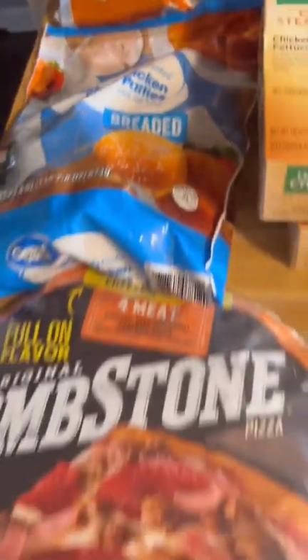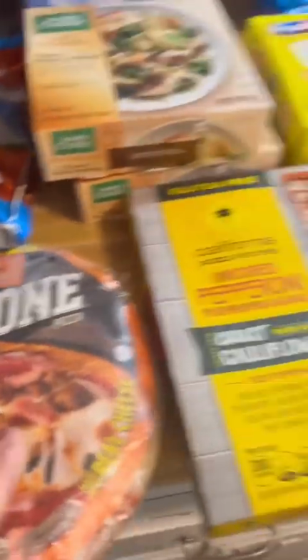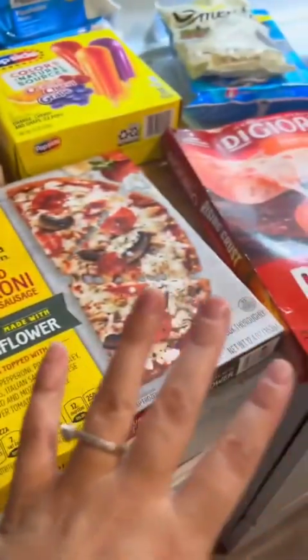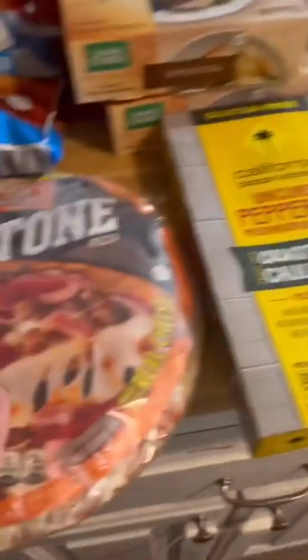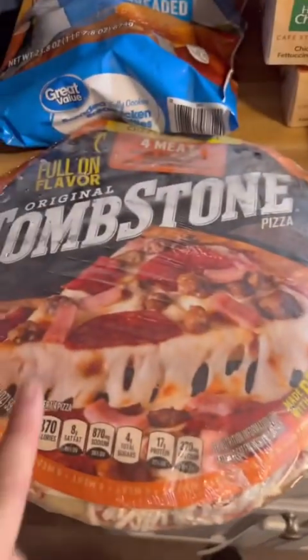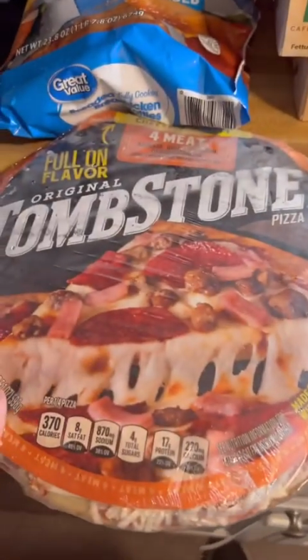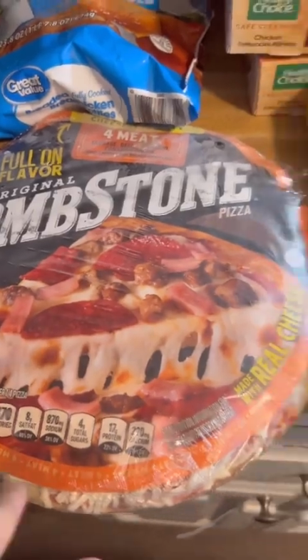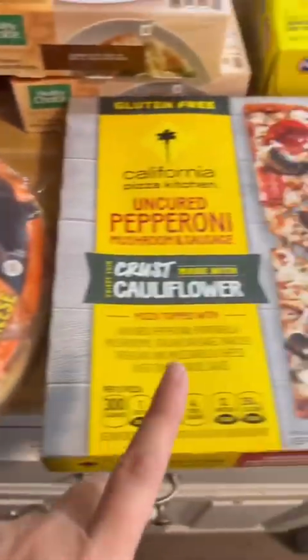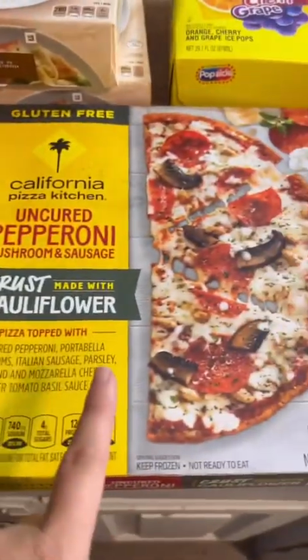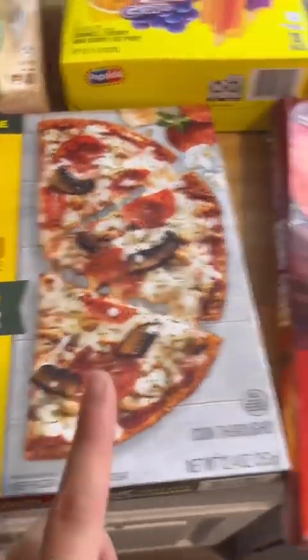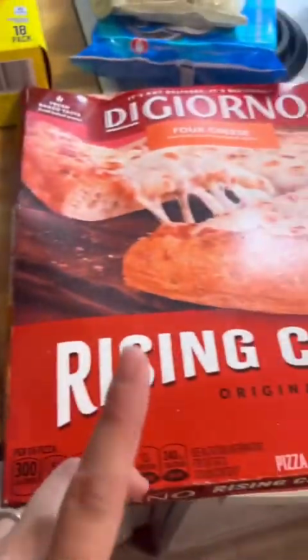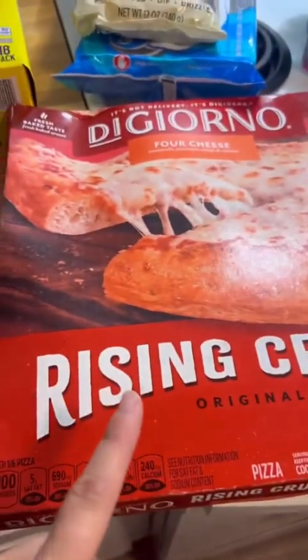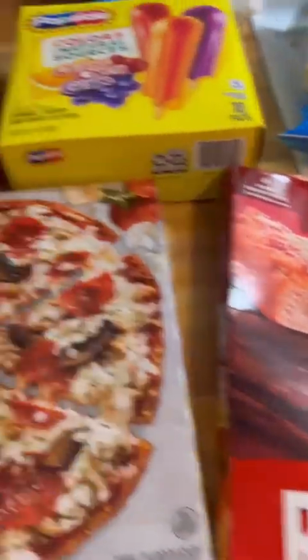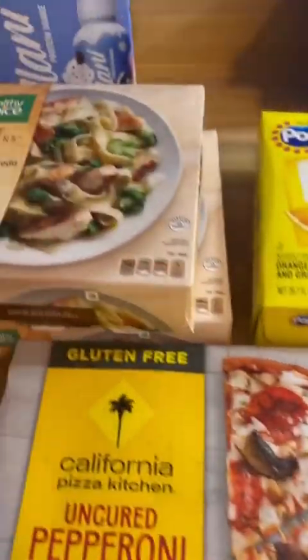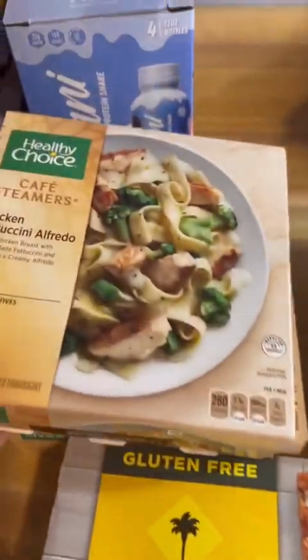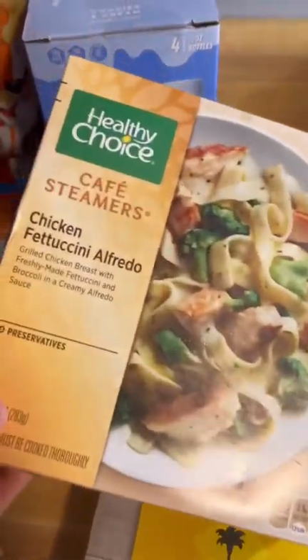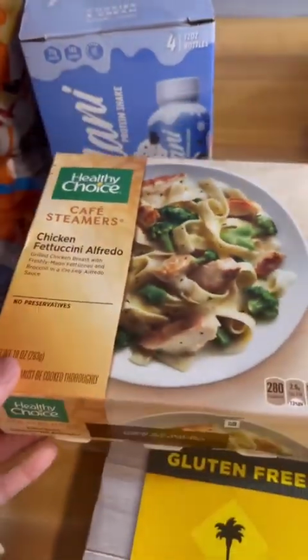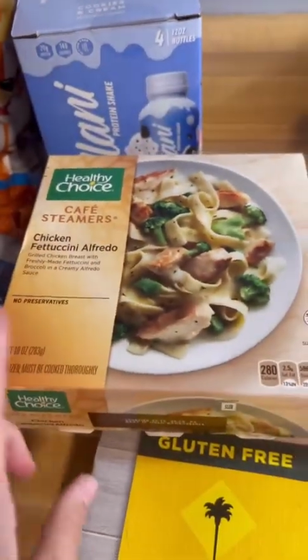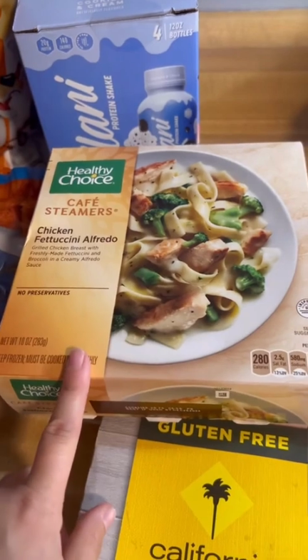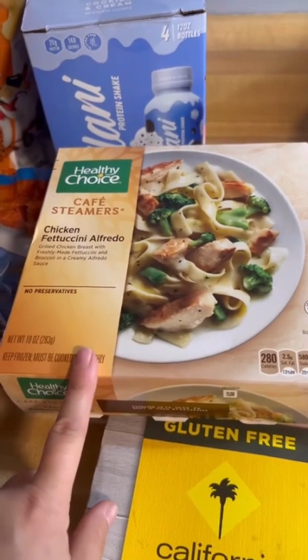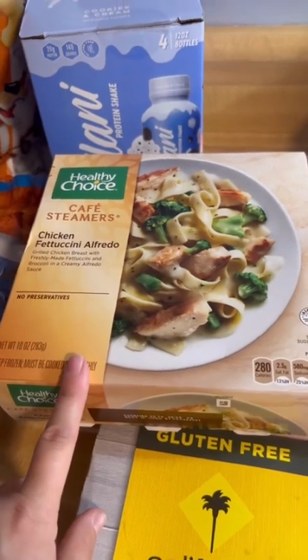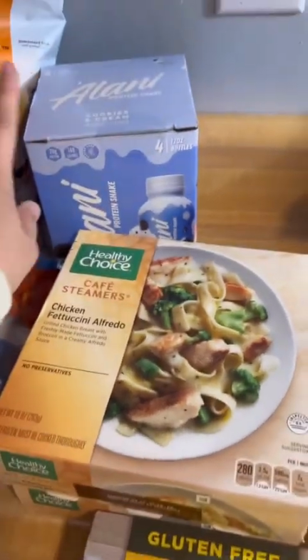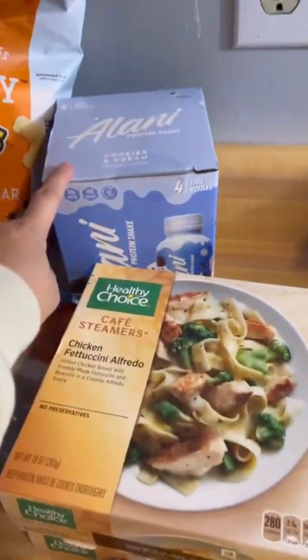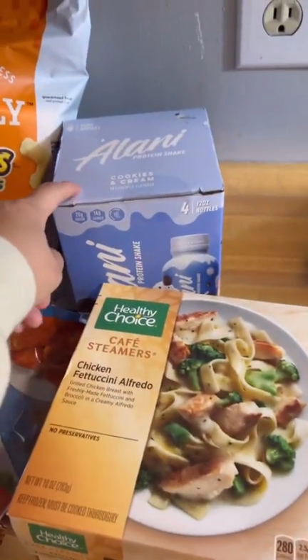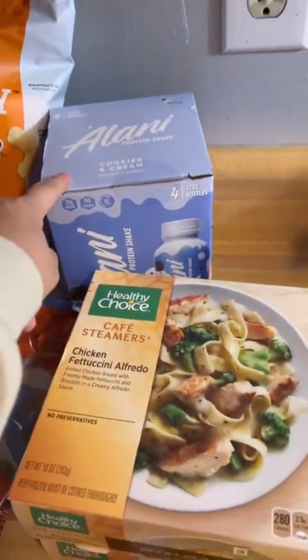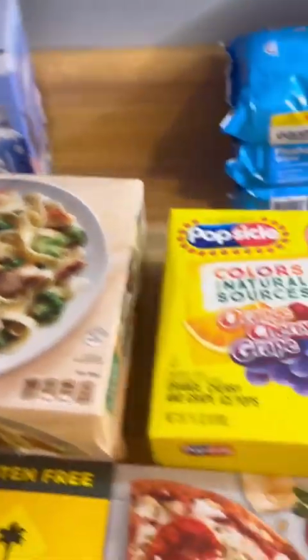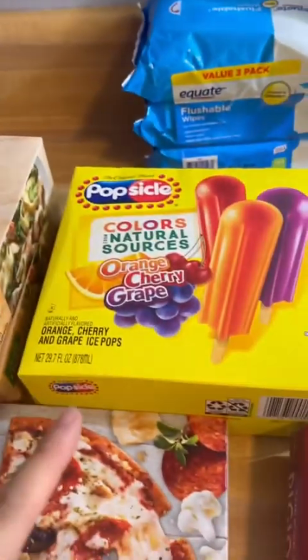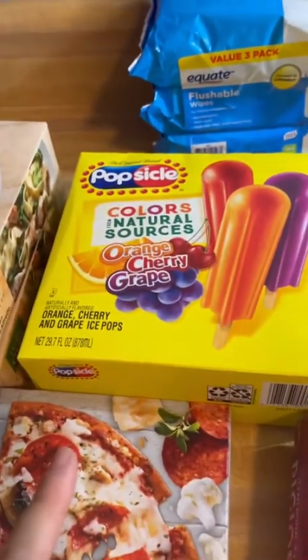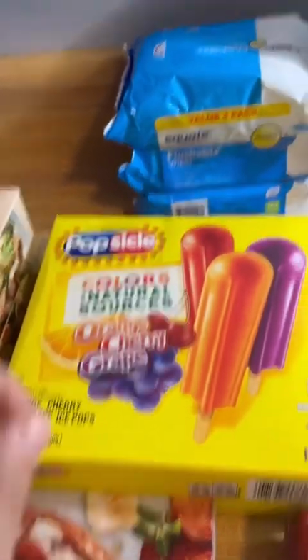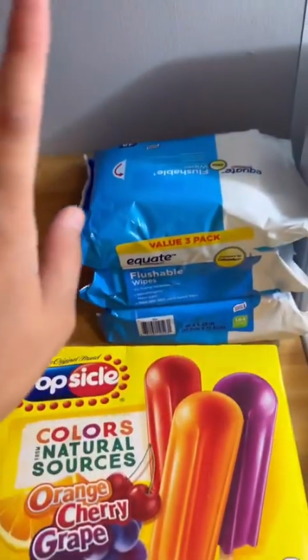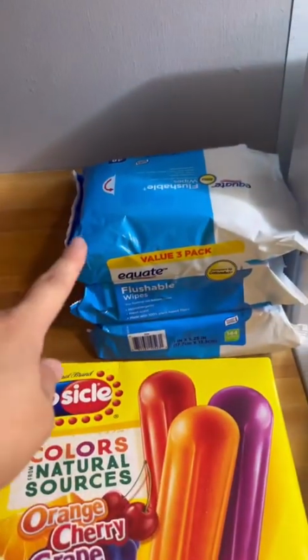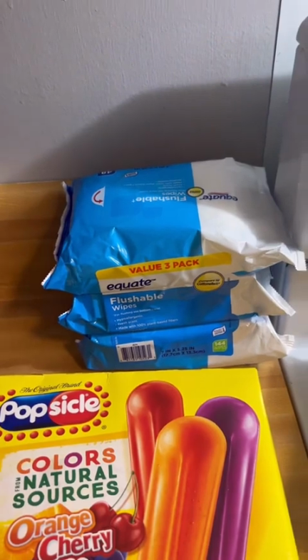And then for our pizza night — this is for my husband, me, and the kids. I got two of these for me, which I'm actually about to make one of for lunch. Alani protein shakes, popsicles for the kids, and some flushable wipes.